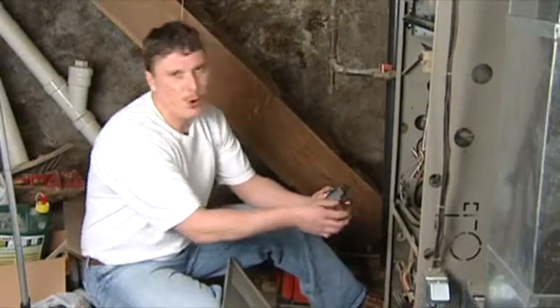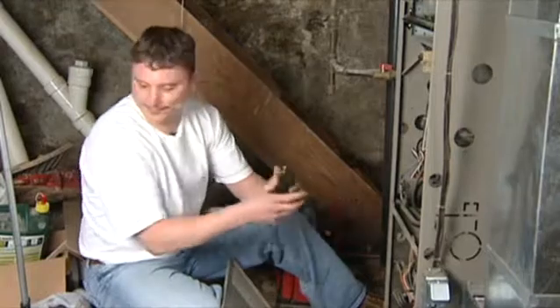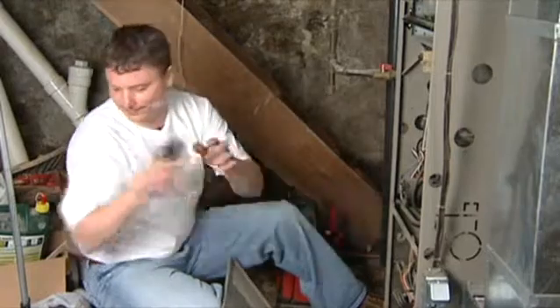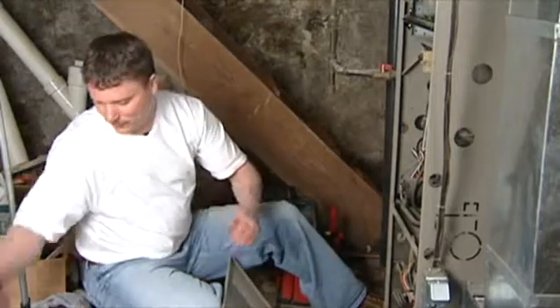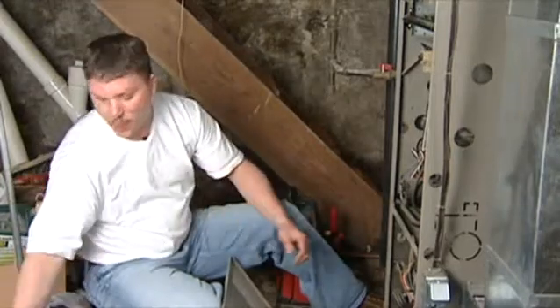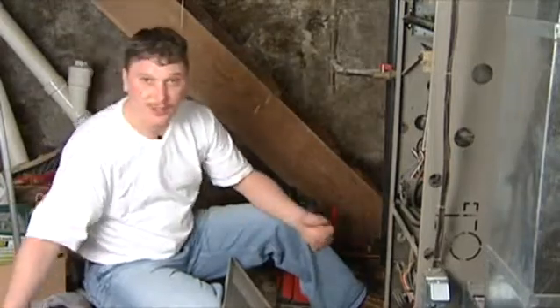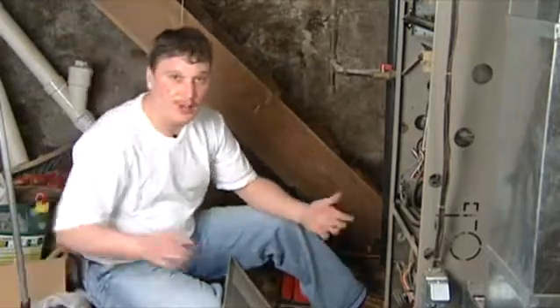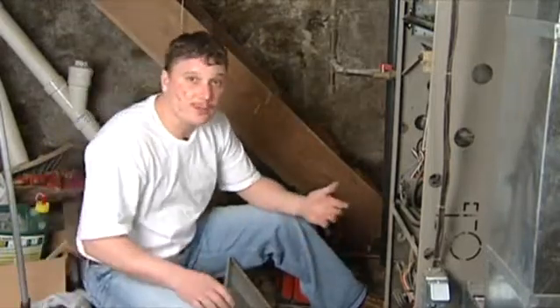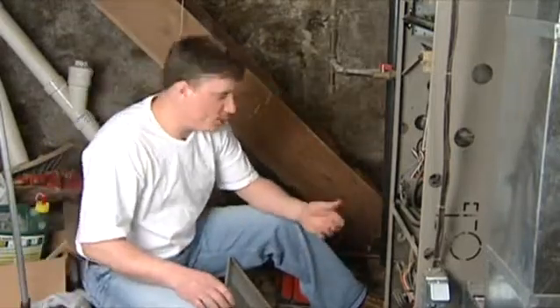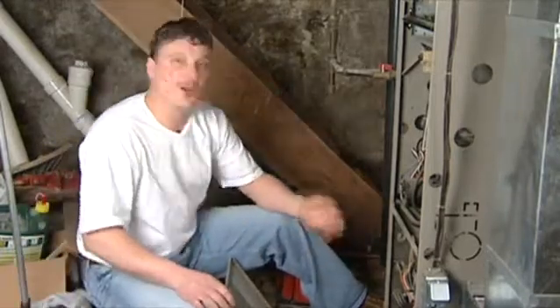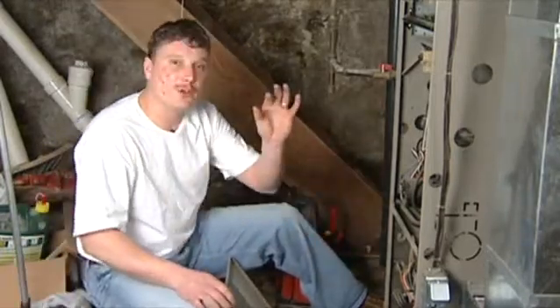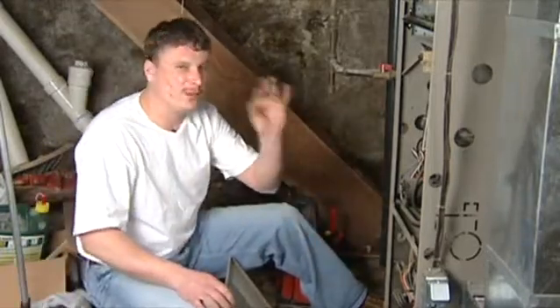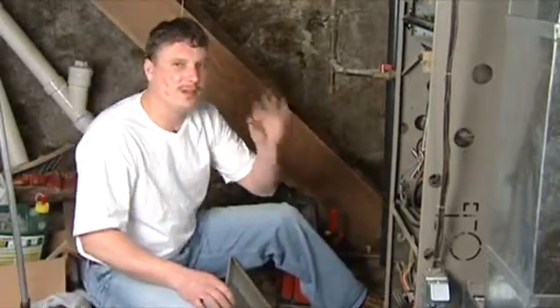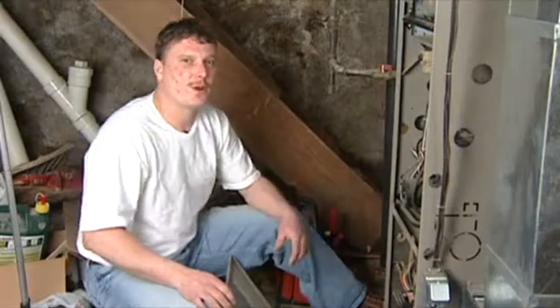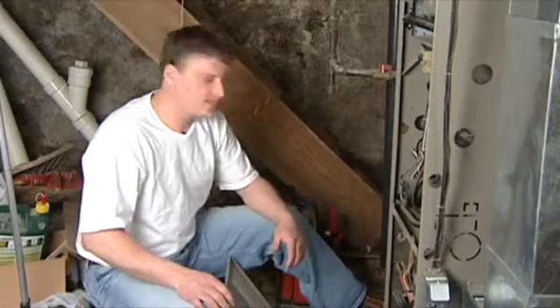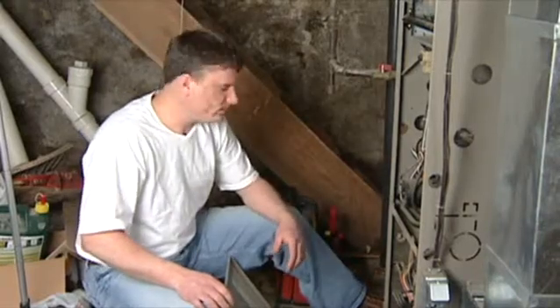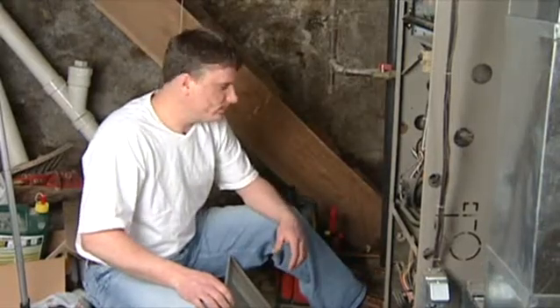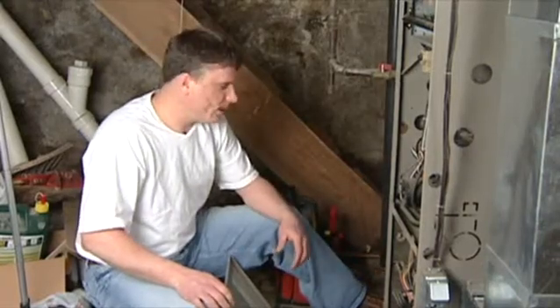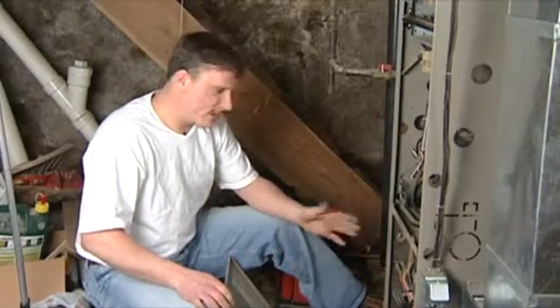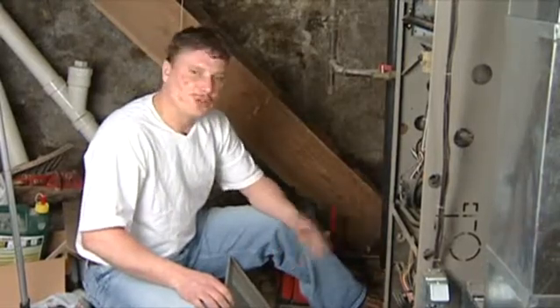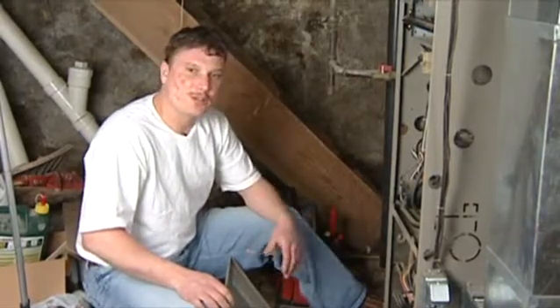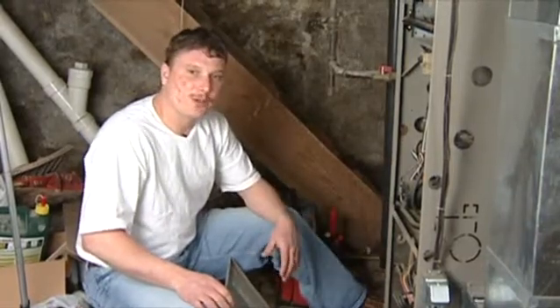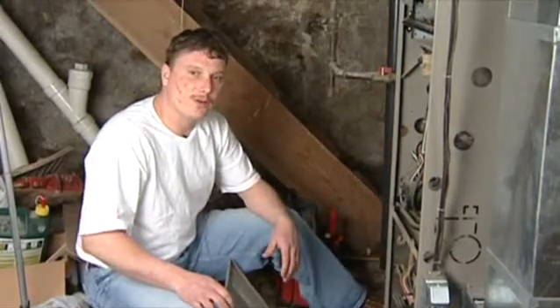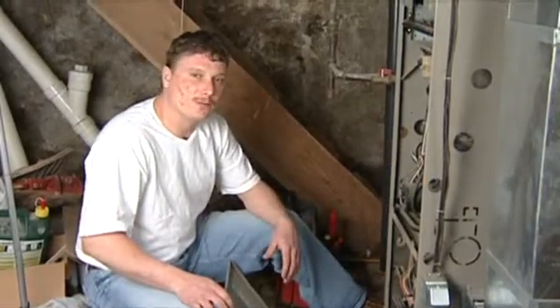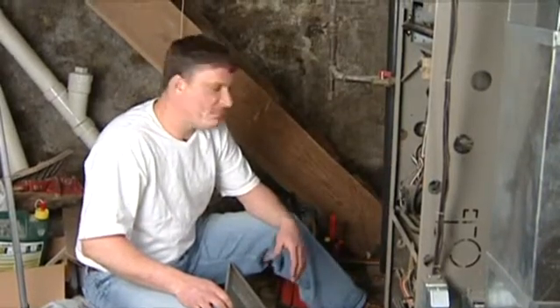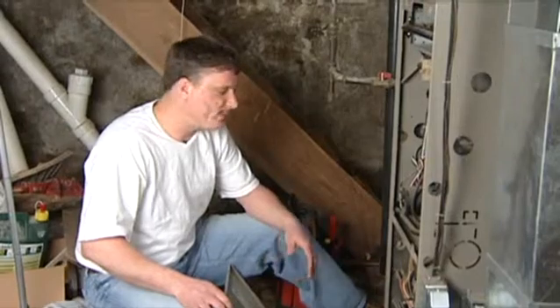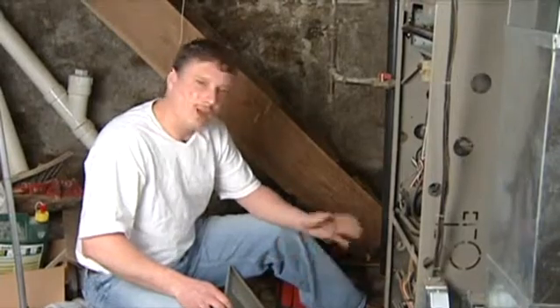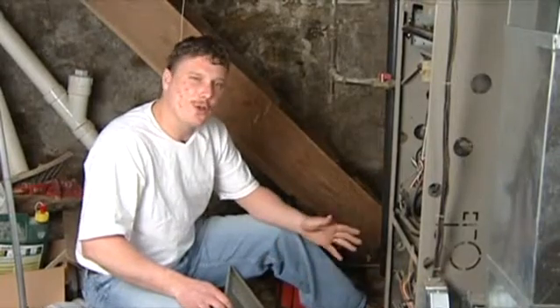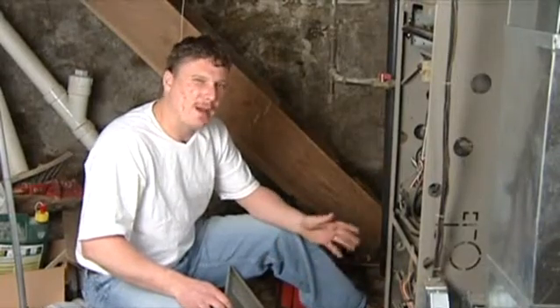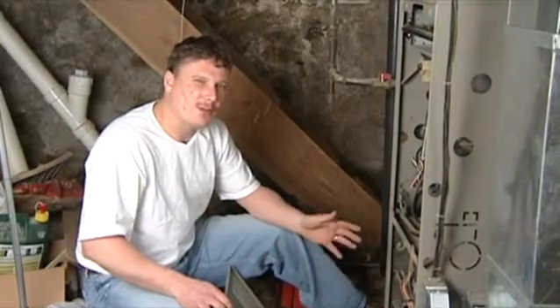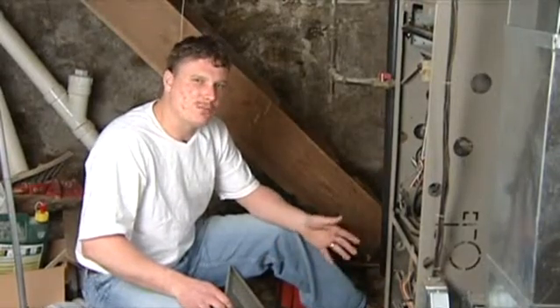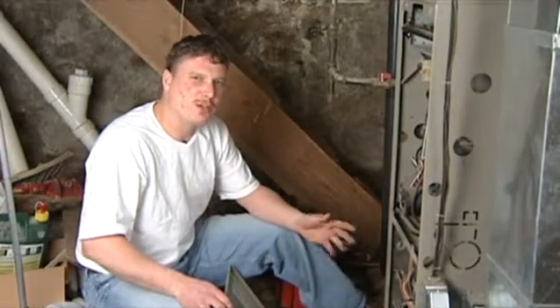Most do-it-yourselfers will be able to look at the fuse in the light and tell if it's blown or not. That's my first suggestion when you're looking into a furnace — and if you've got to look farther than that, you might want to consult a professional.